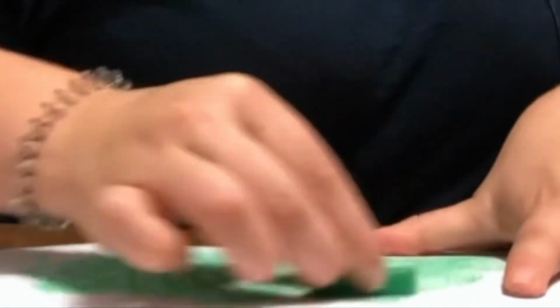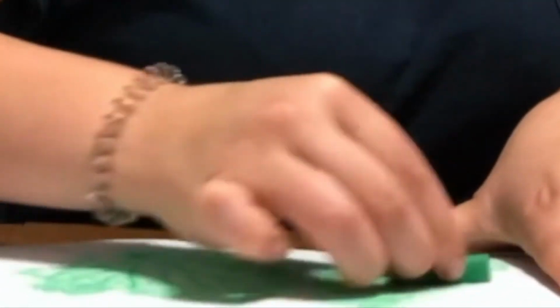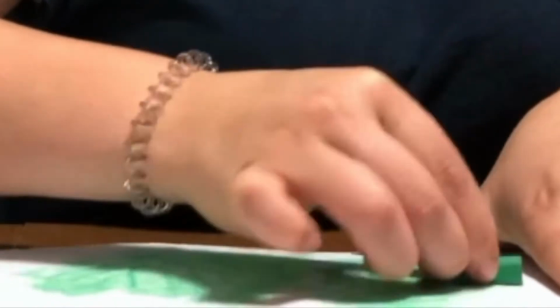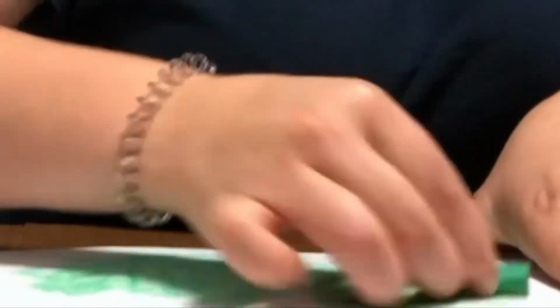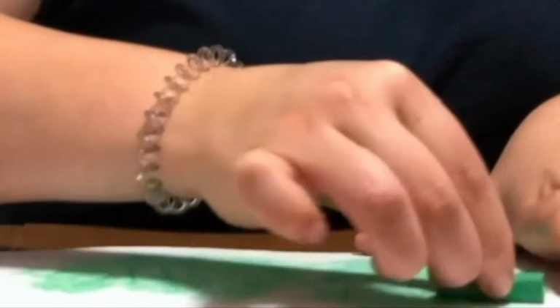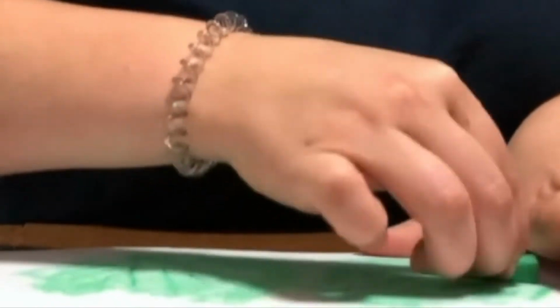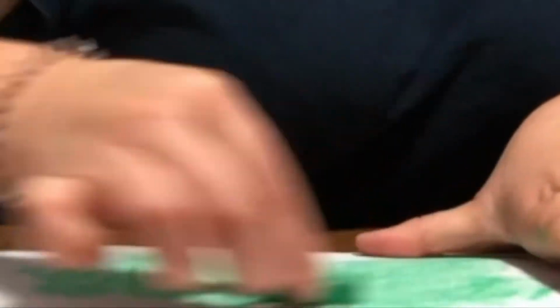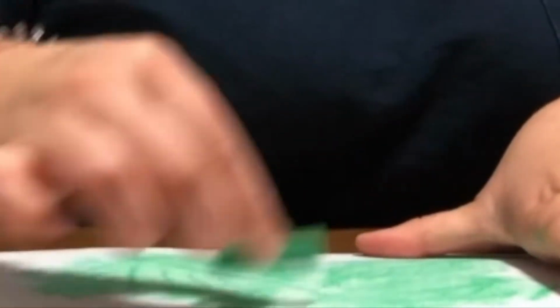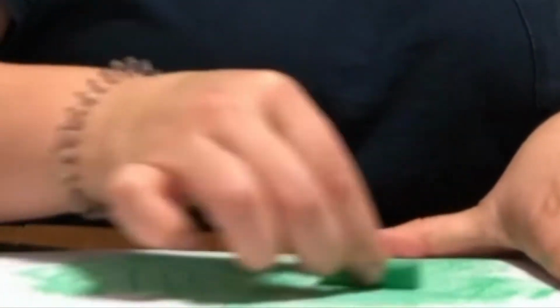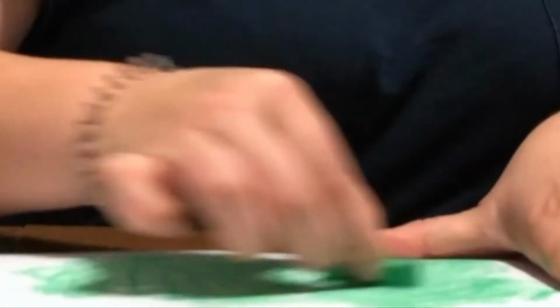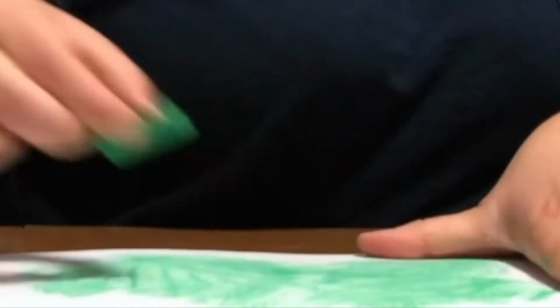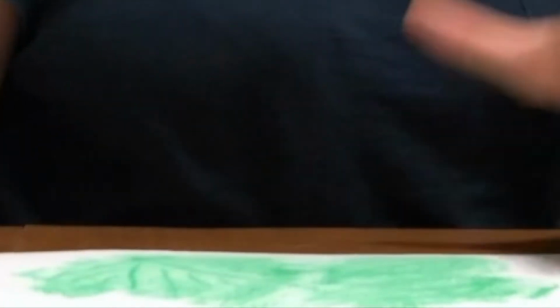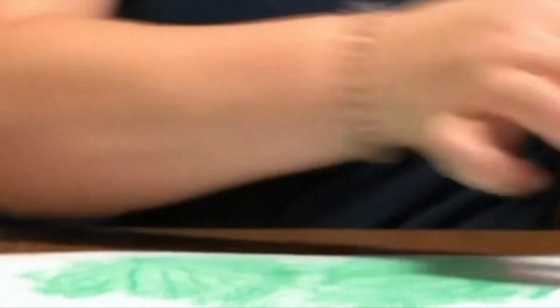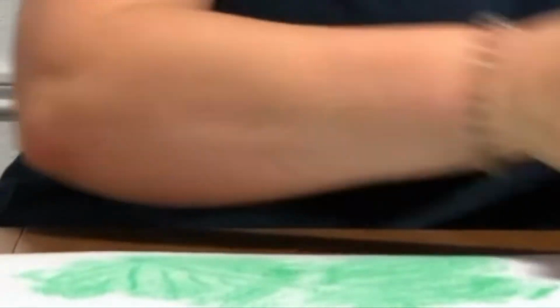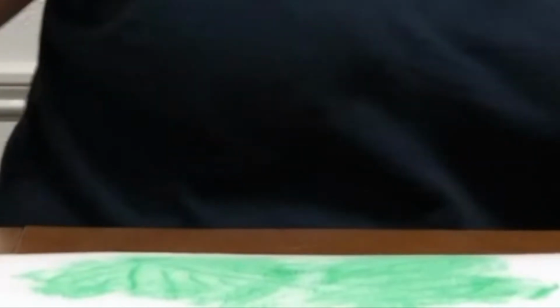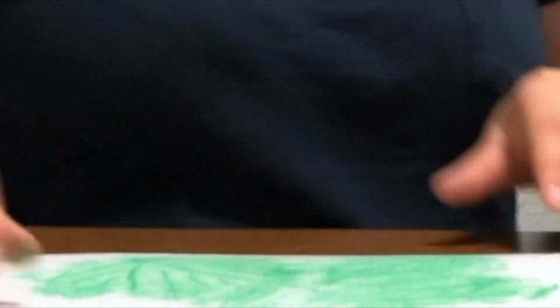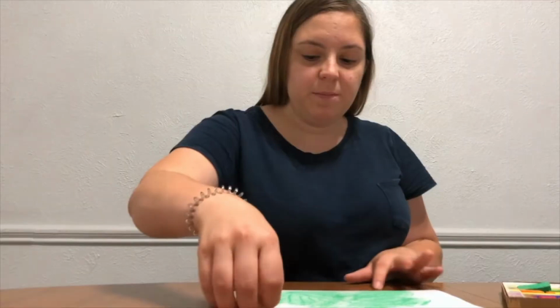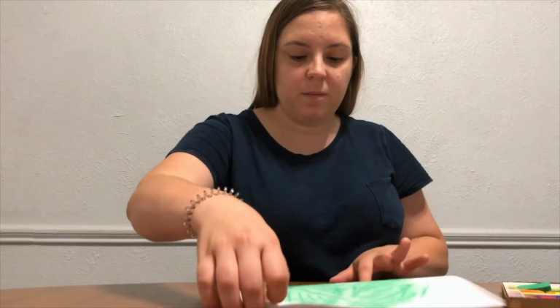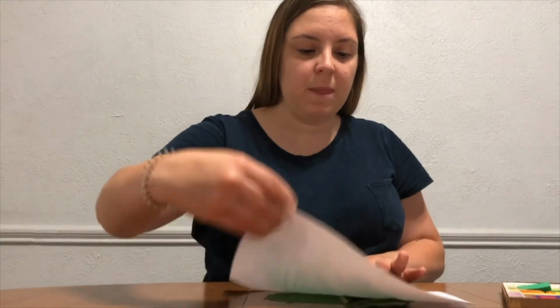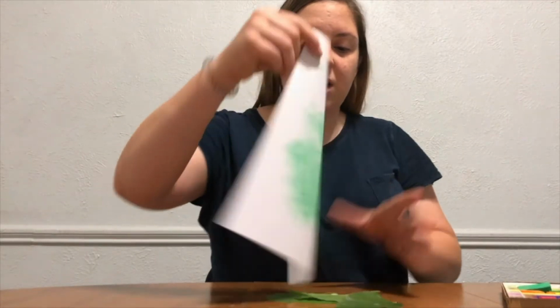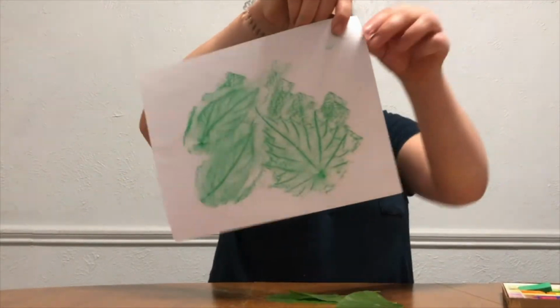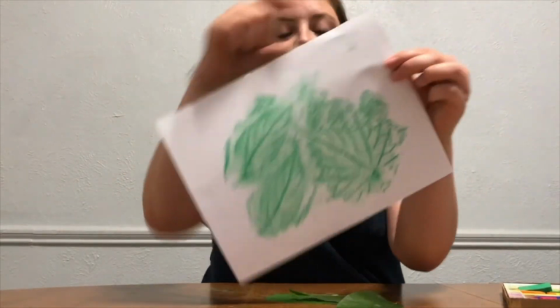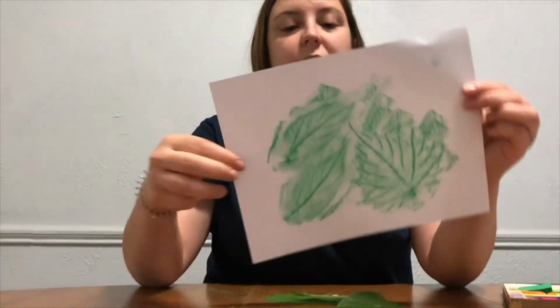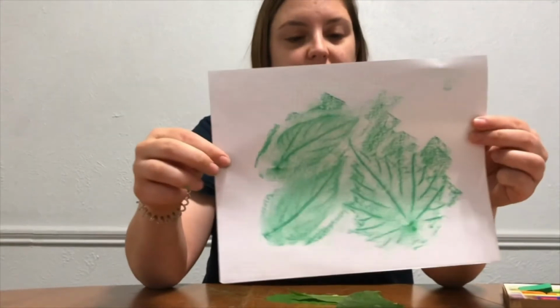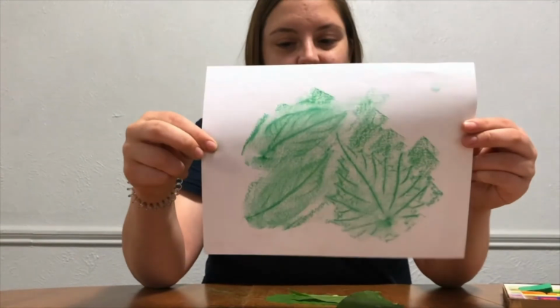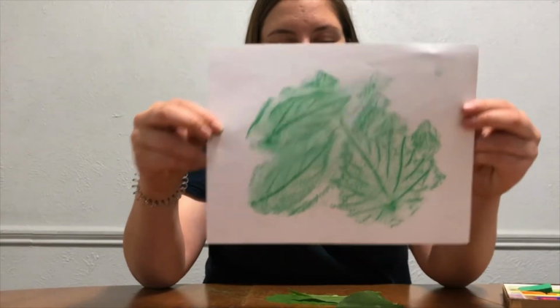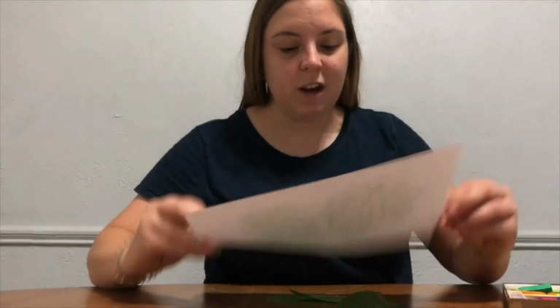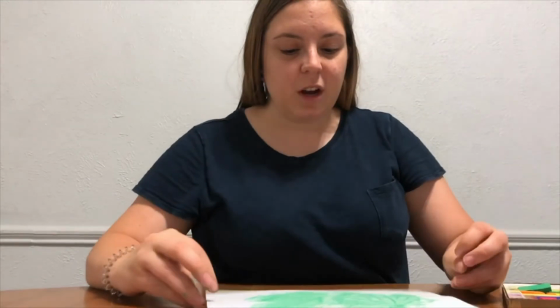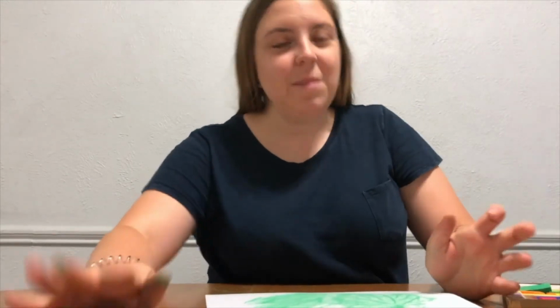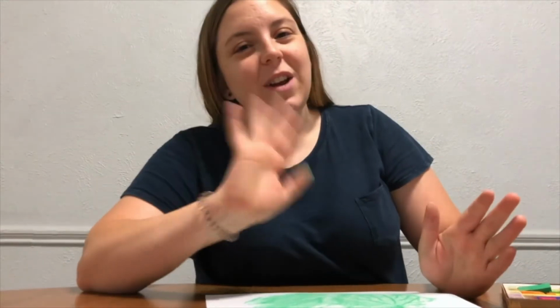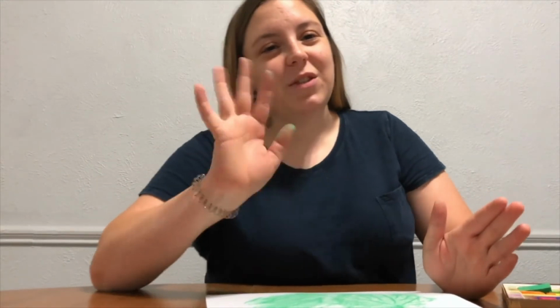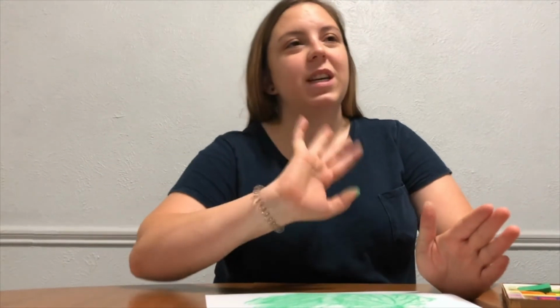You can do this with leaves, you can do it with flowers, whatever you find outside. Just like that, you have a leaf collage! Alright, bye friends, I'll see you next time.